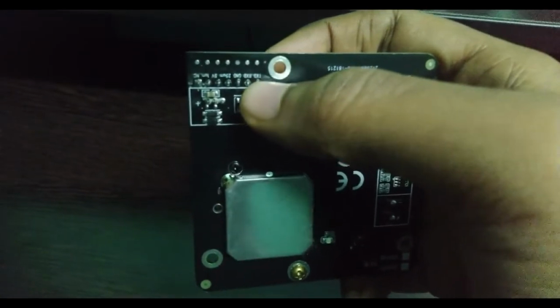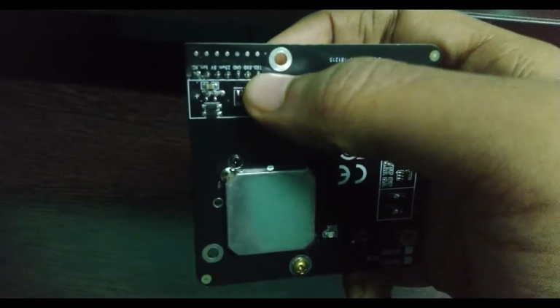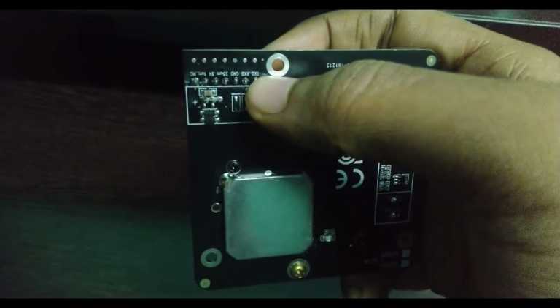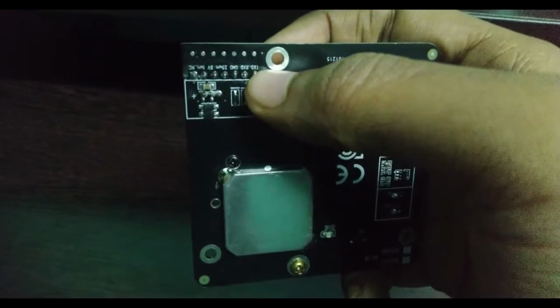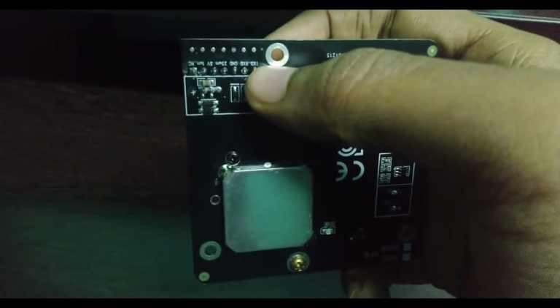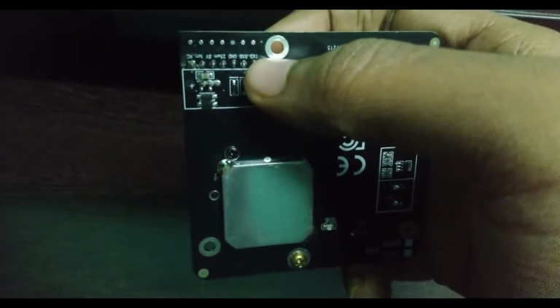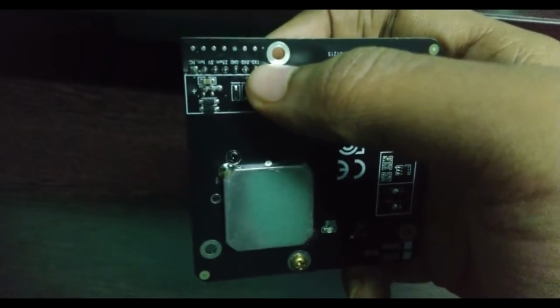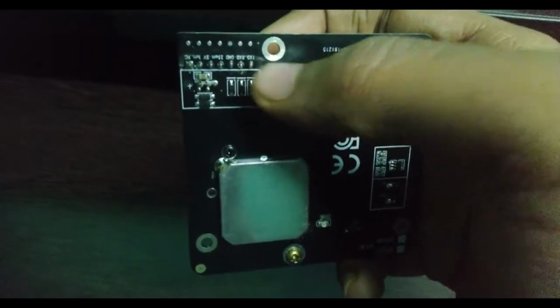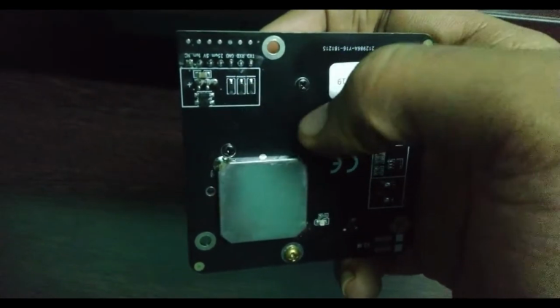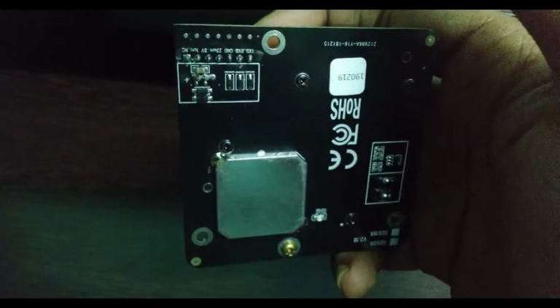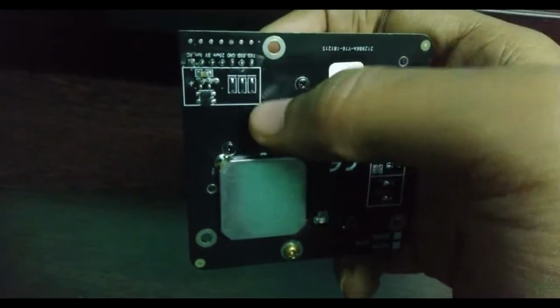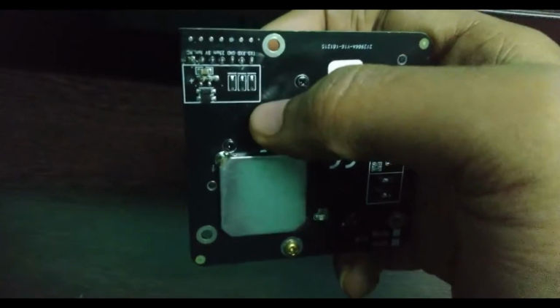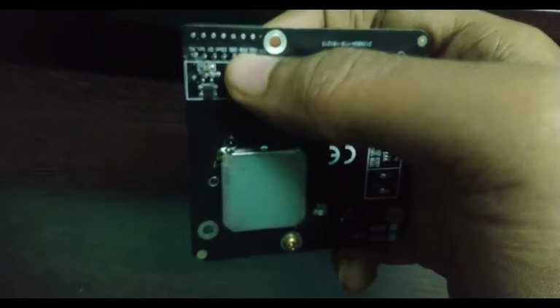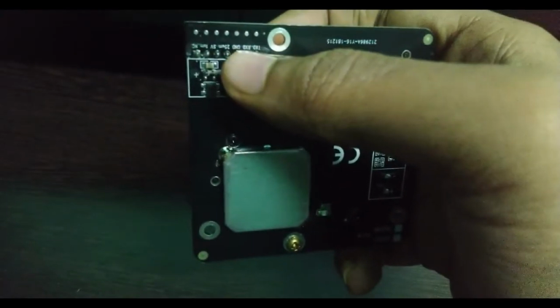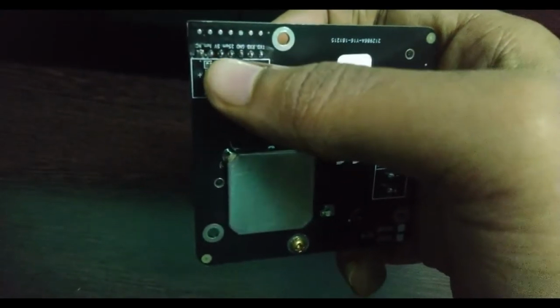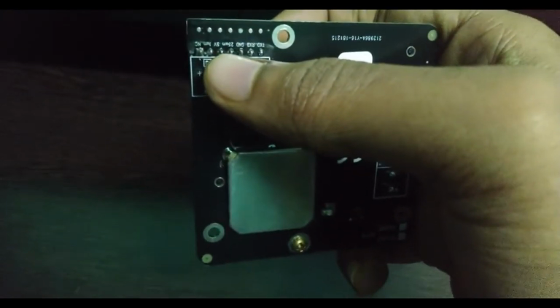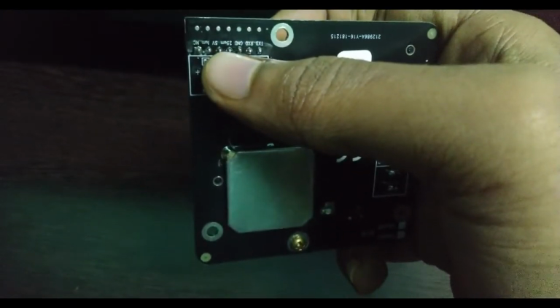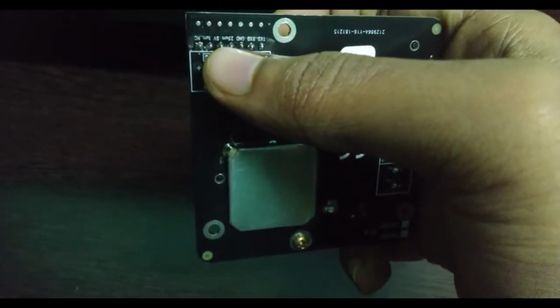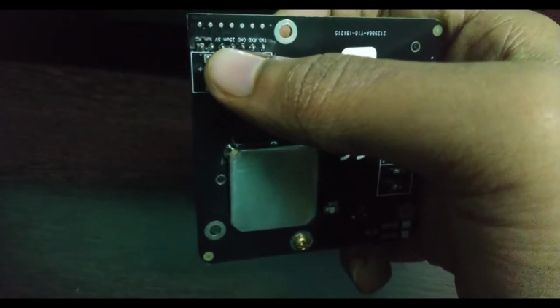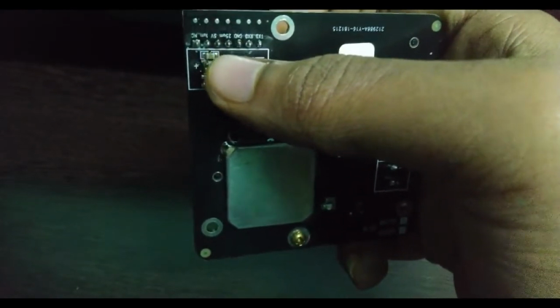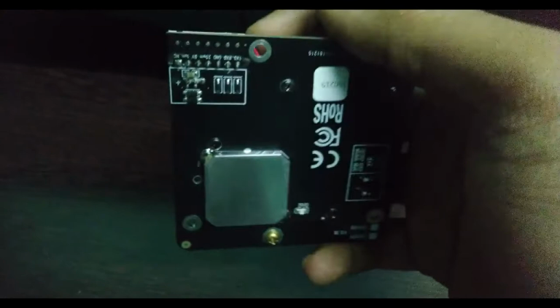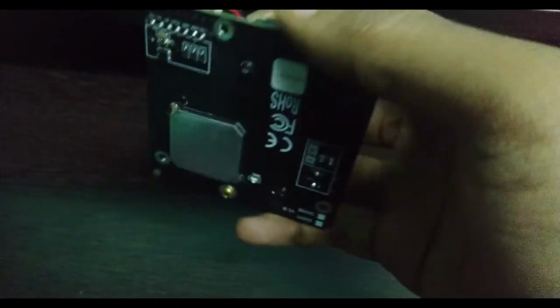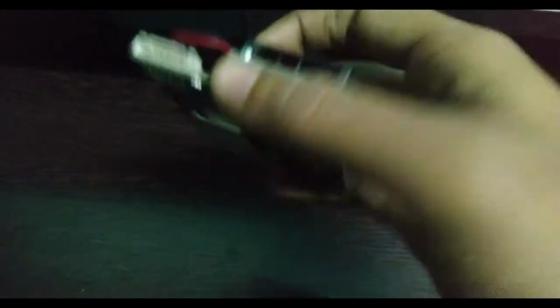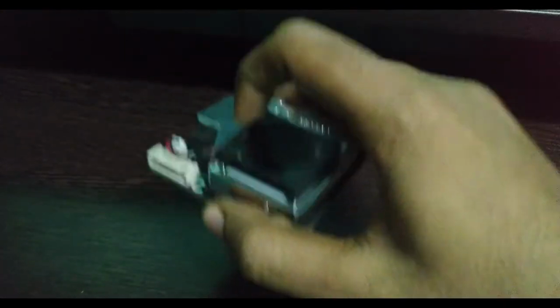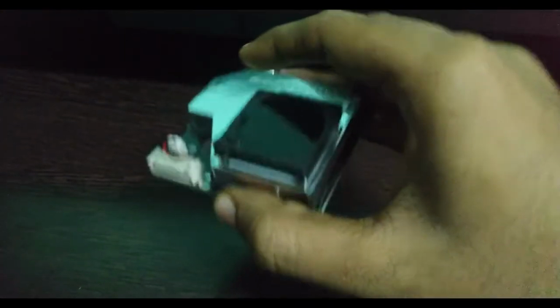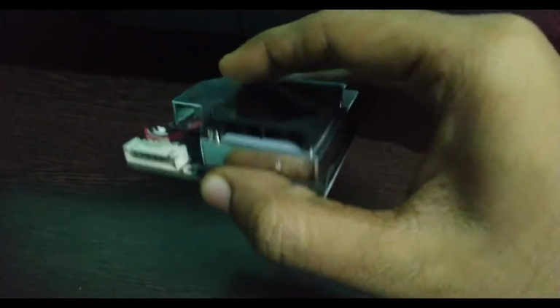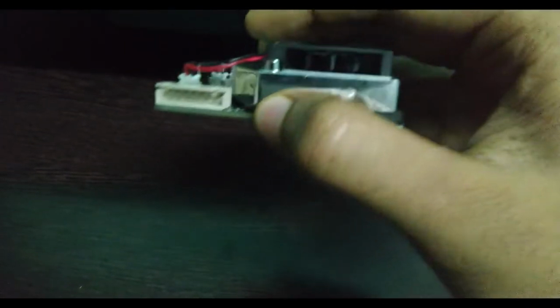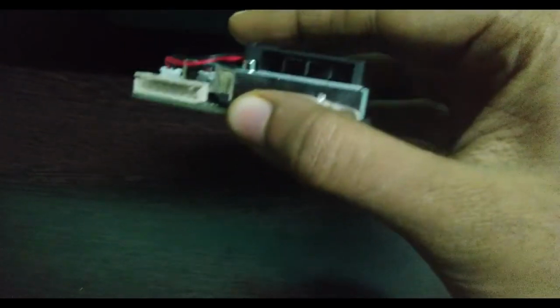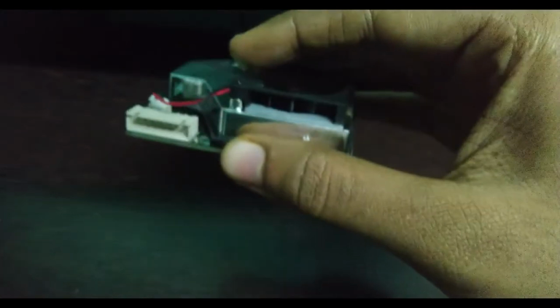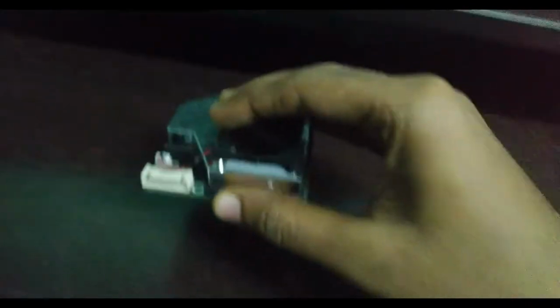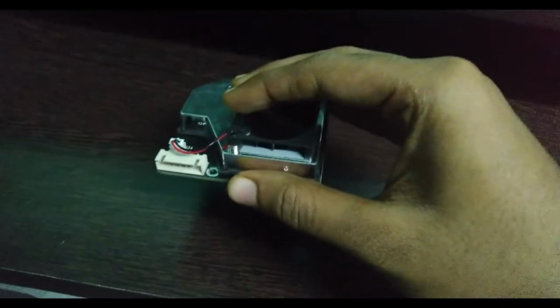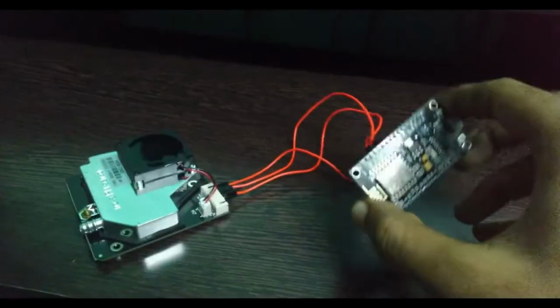The transmitter pin will be used to transmit the data from this sensor to the ESP8266. The ground and the 5-volt pin will be used for power. Now we can see the wiring.